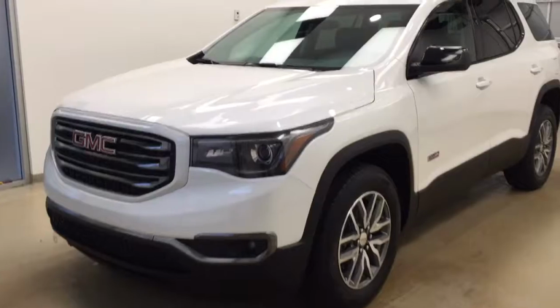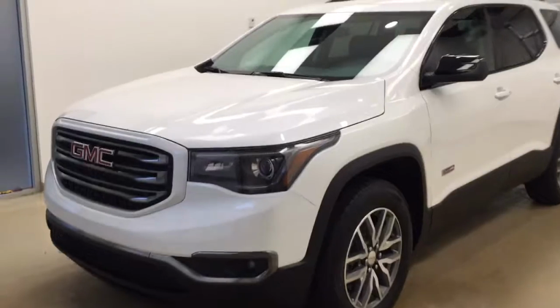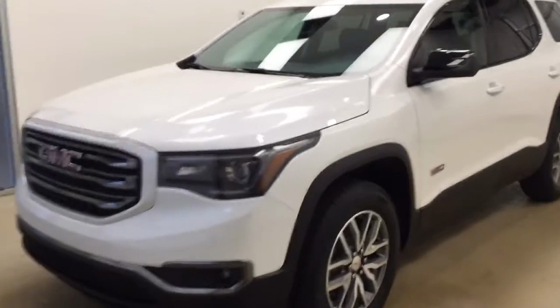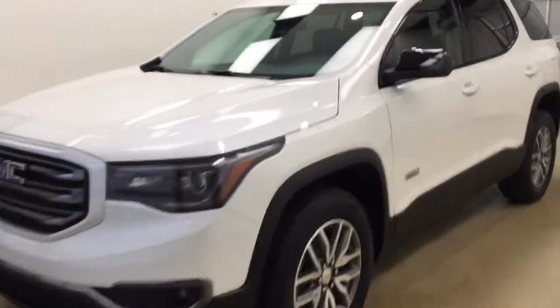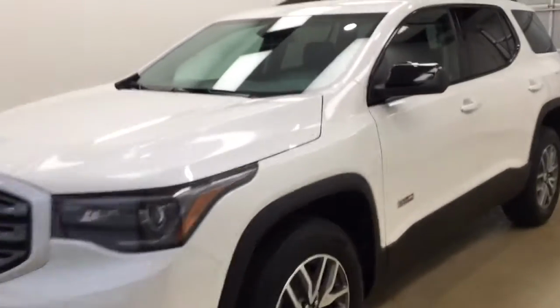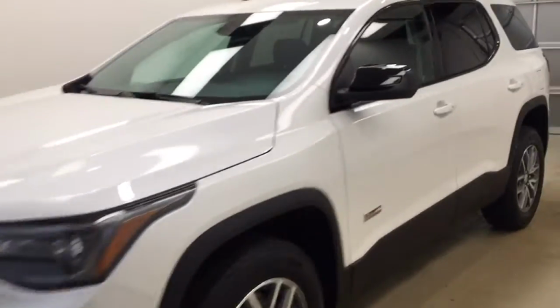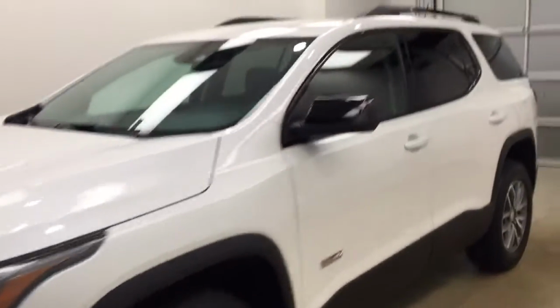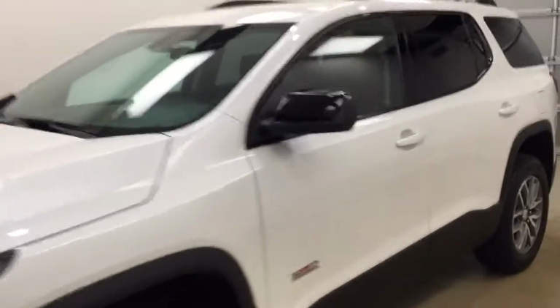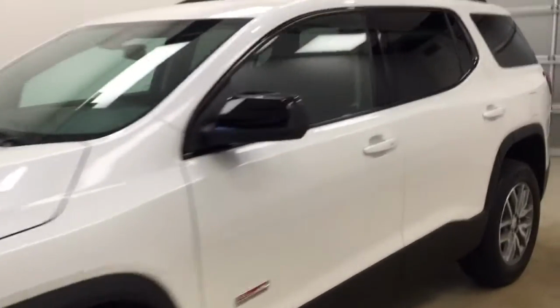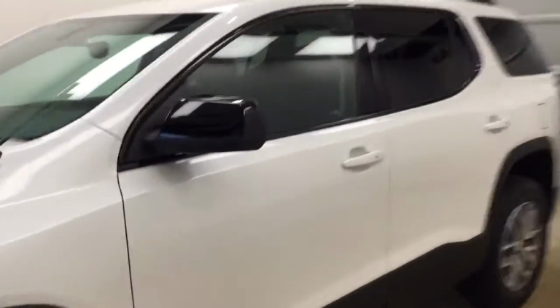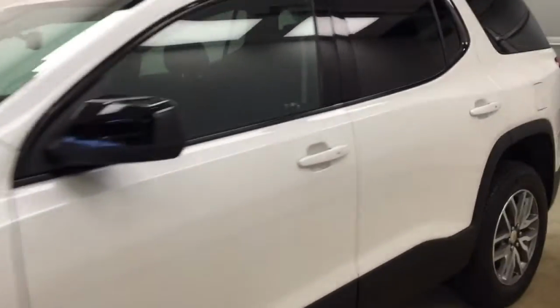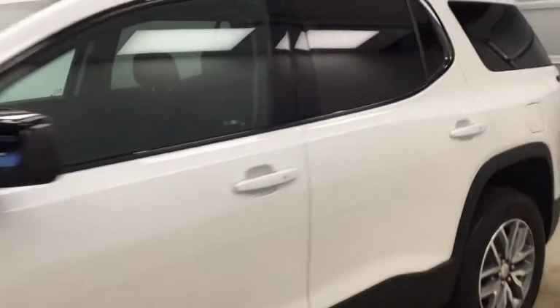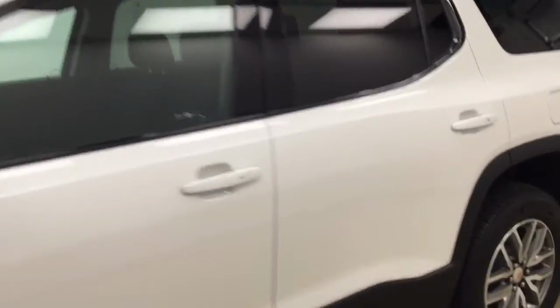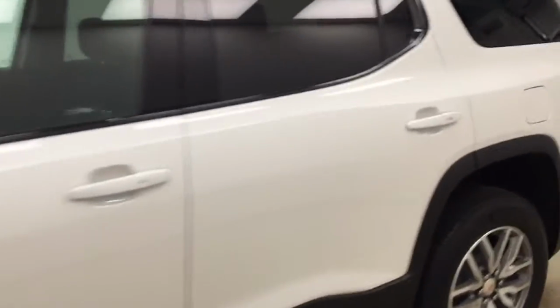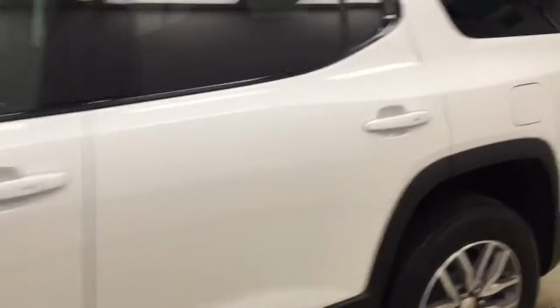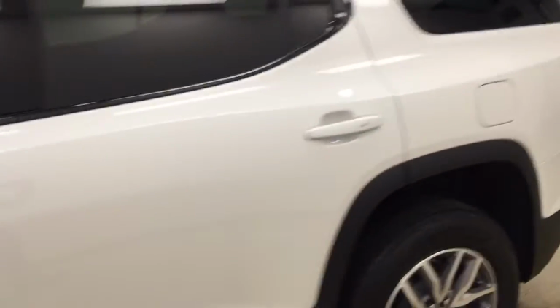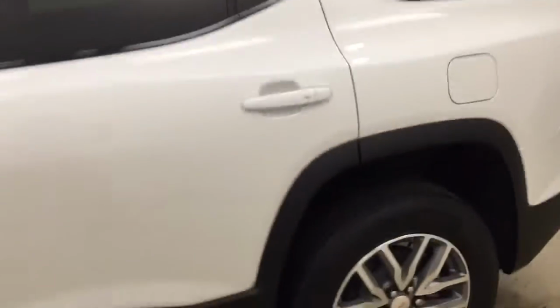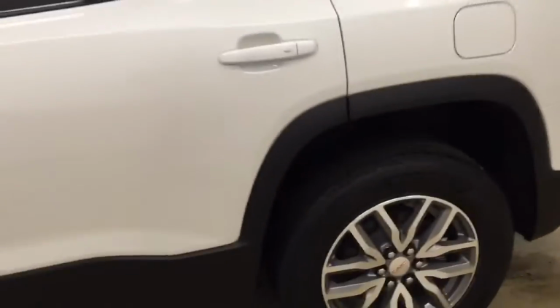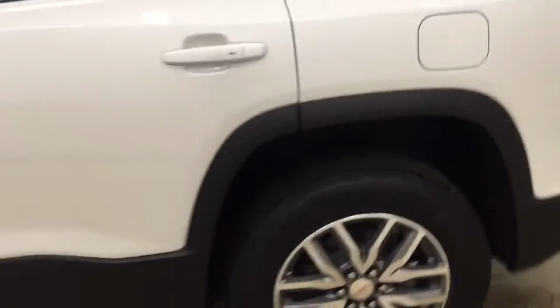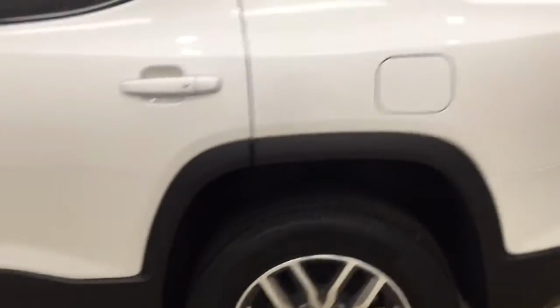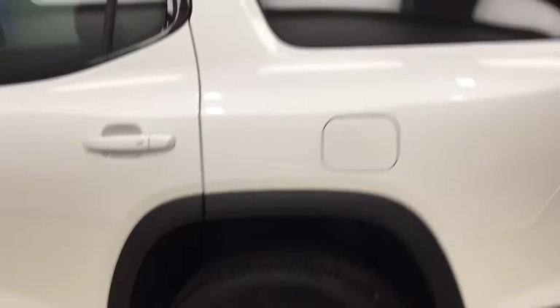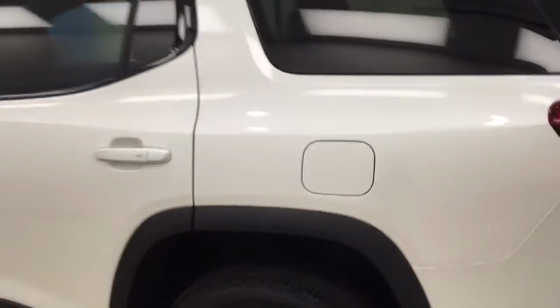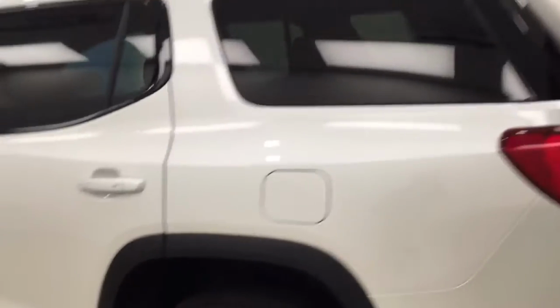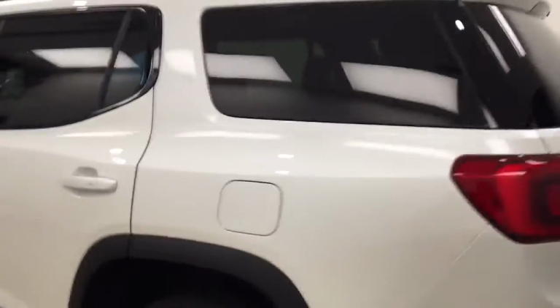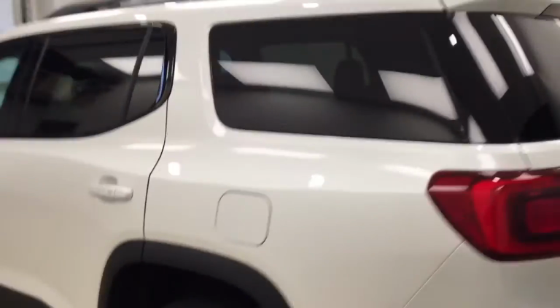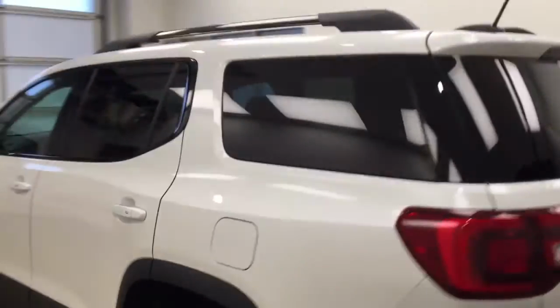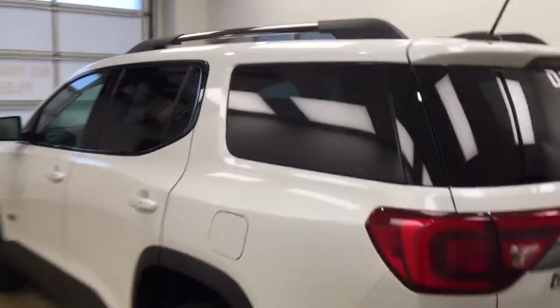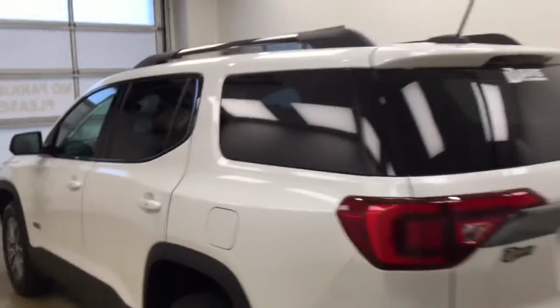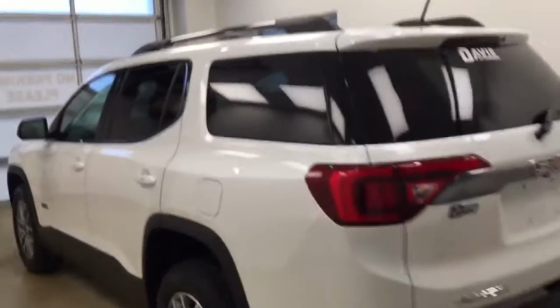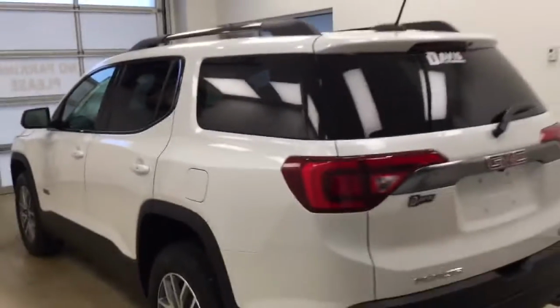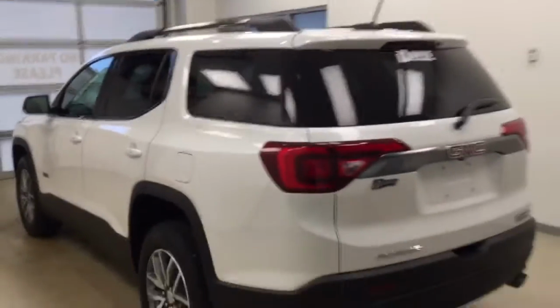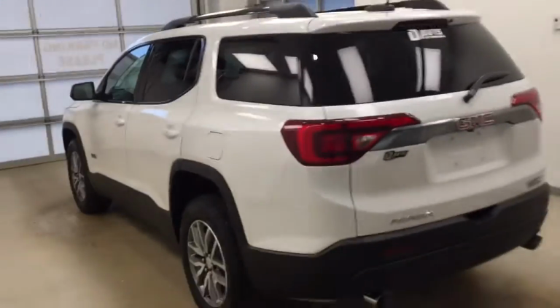This is stock number 177-716 on the 2017 GMC Acadia SLE all-wheel drive, and our exterior color today is frost white.